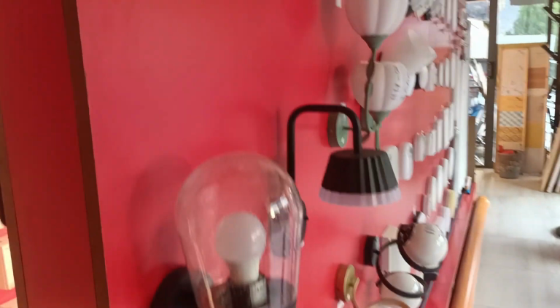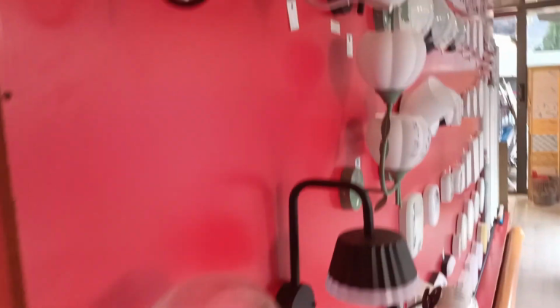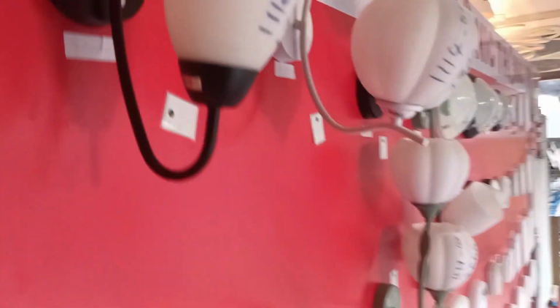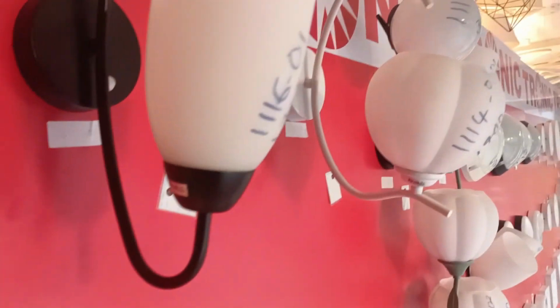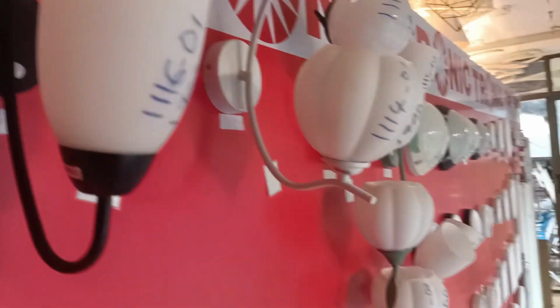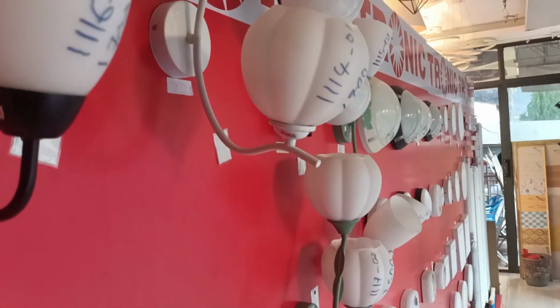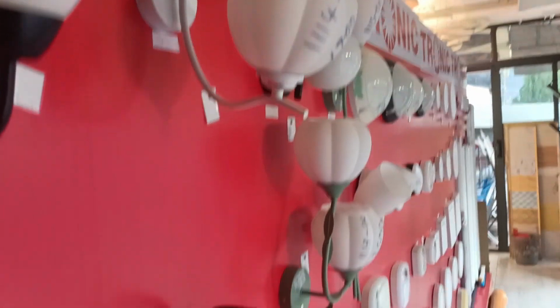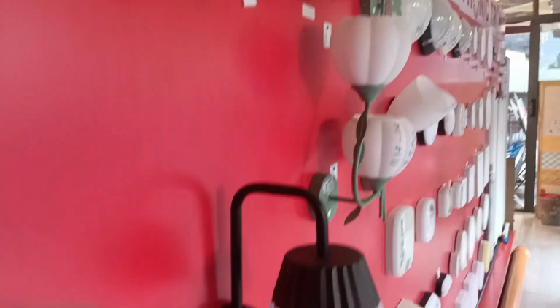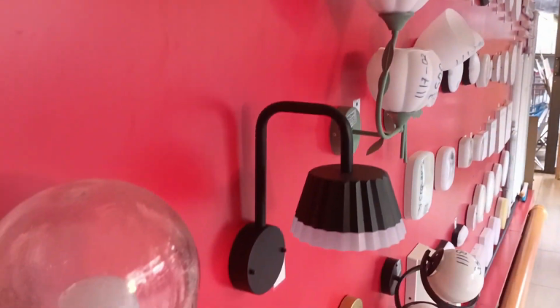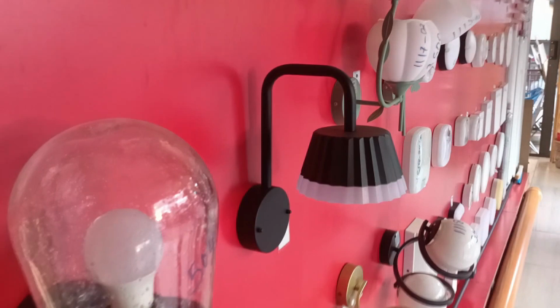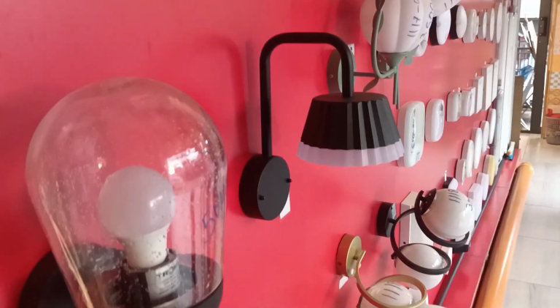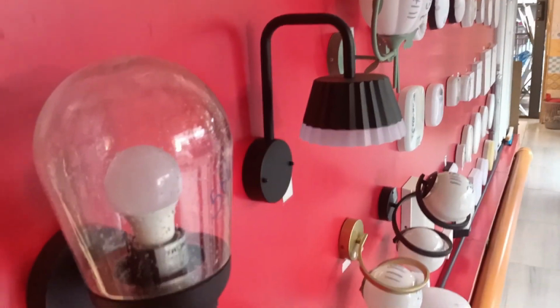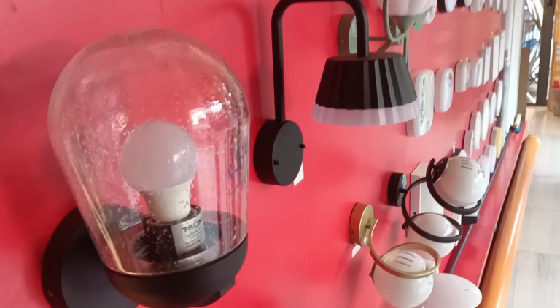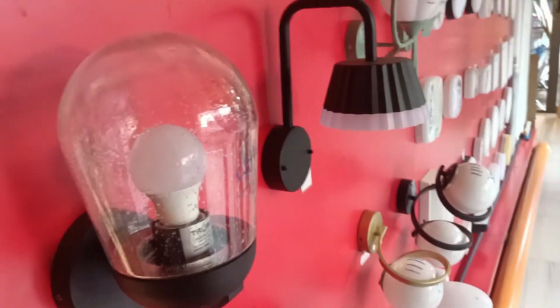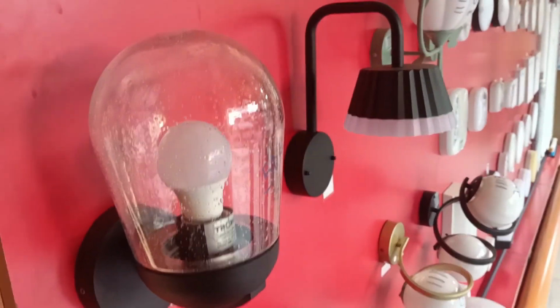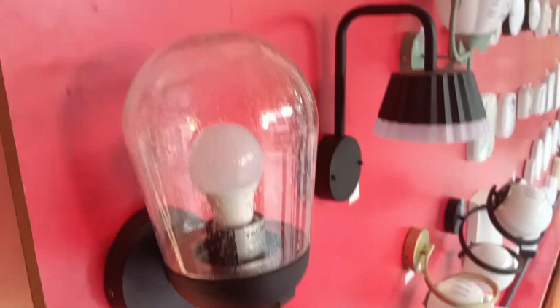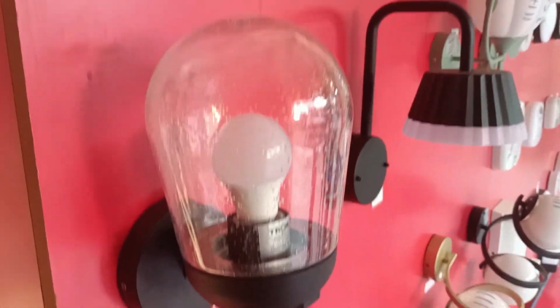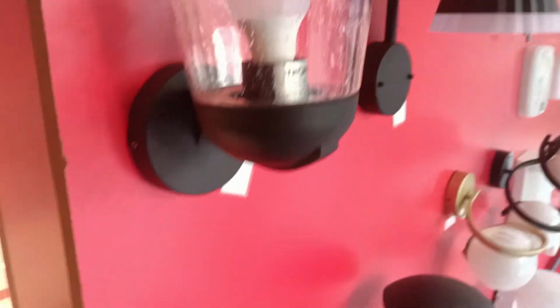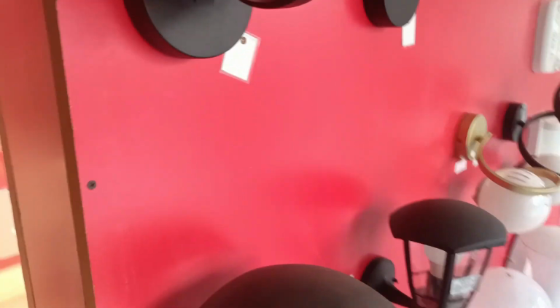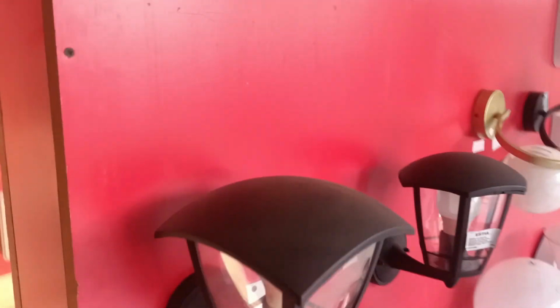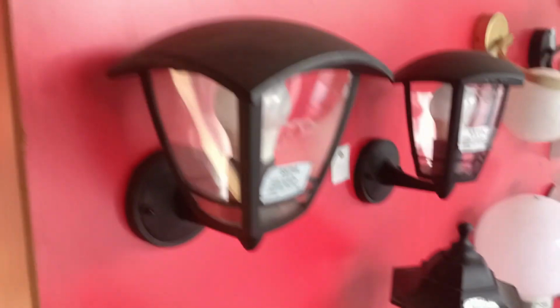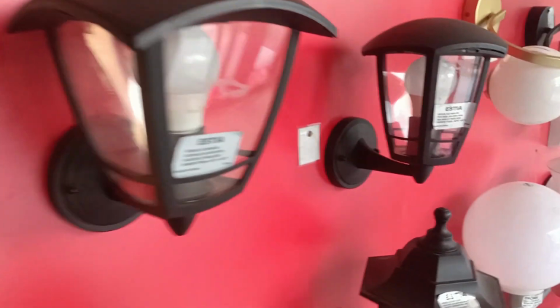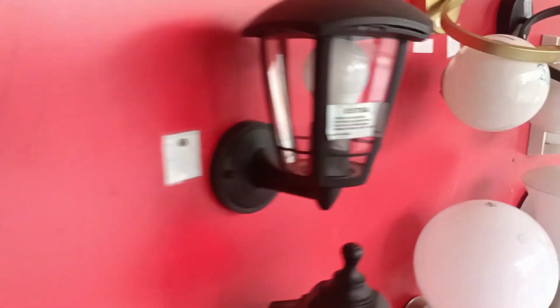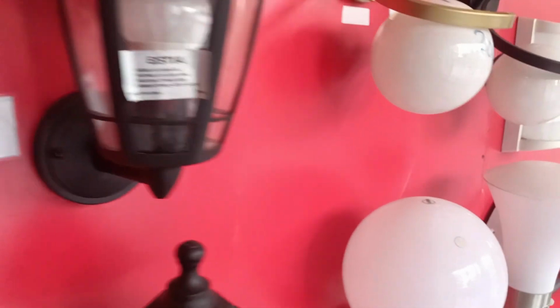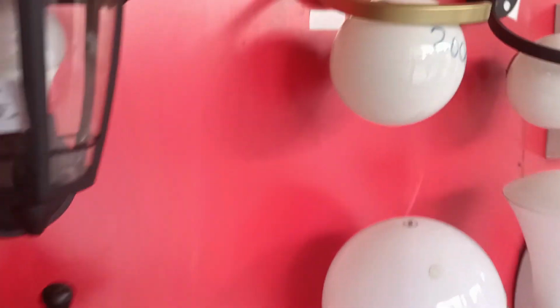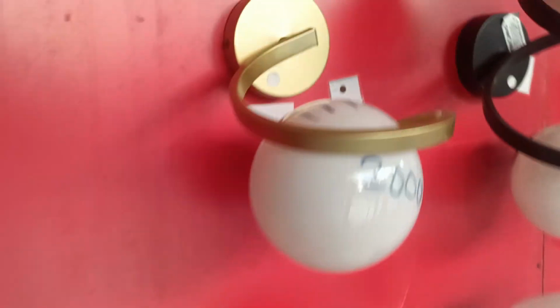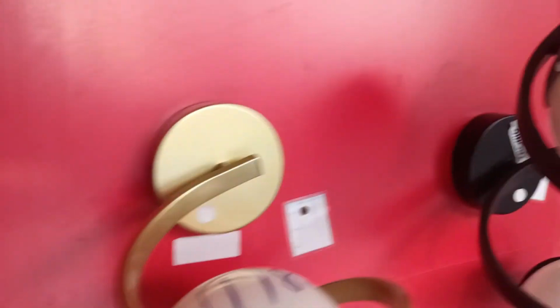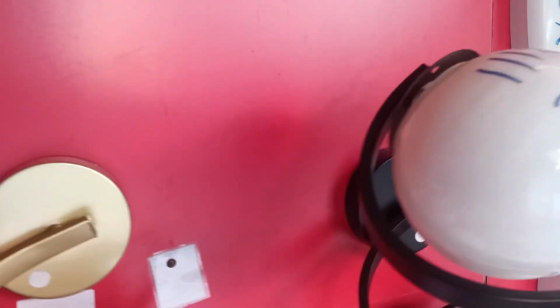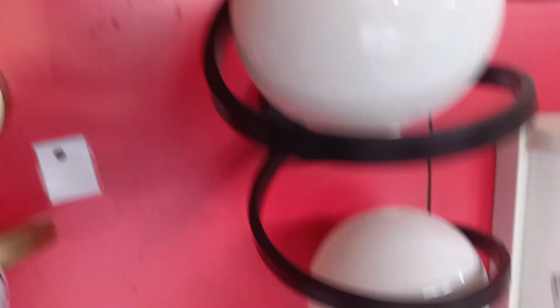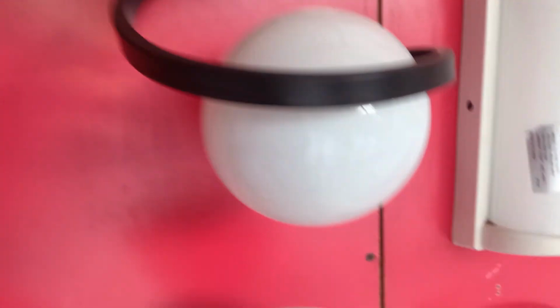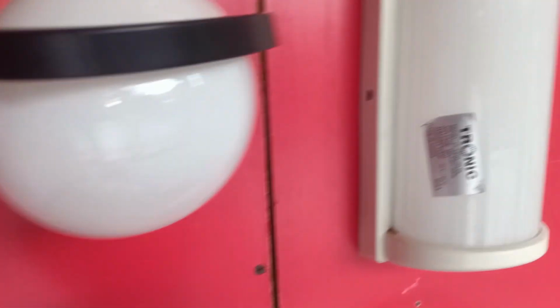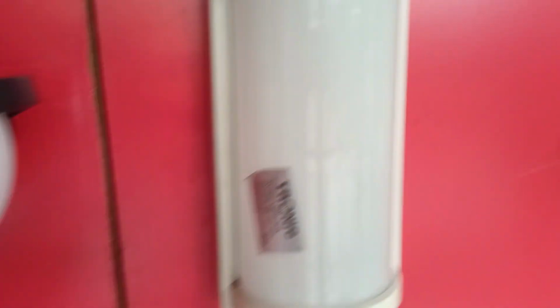Look at these floodlights — very, very beautiful. They can serve a dual purpose: as a wall bracket, as study lights, as well as for security.